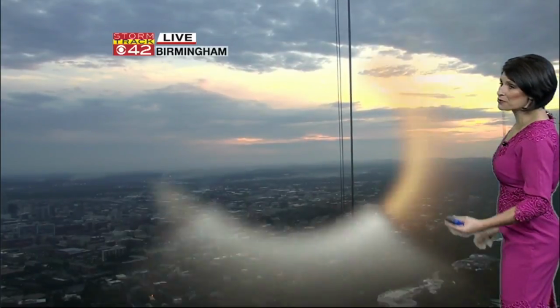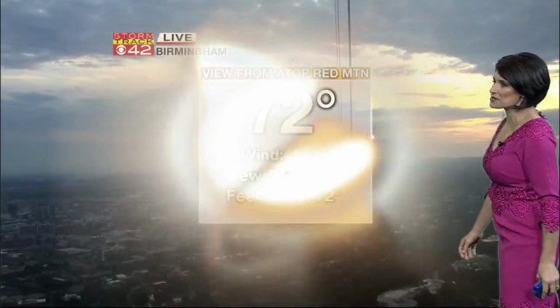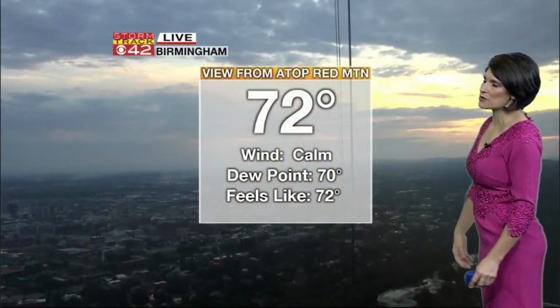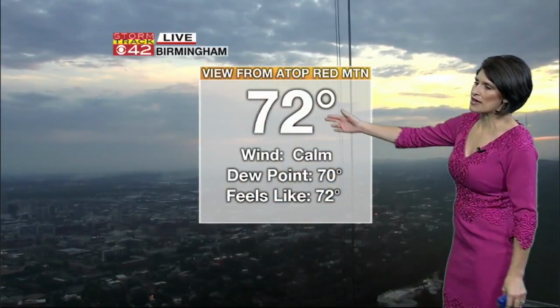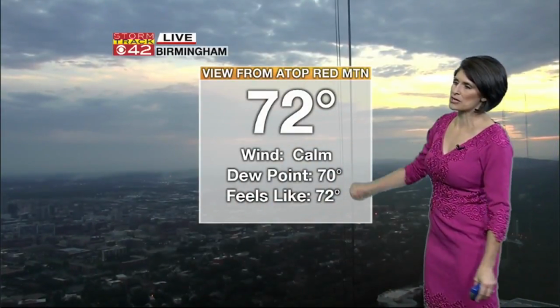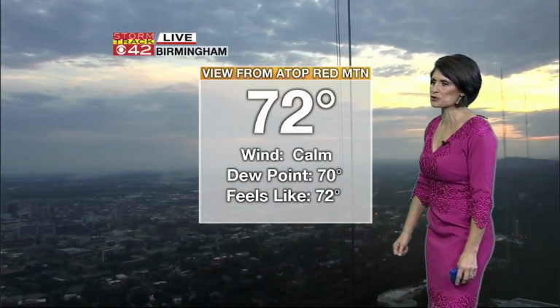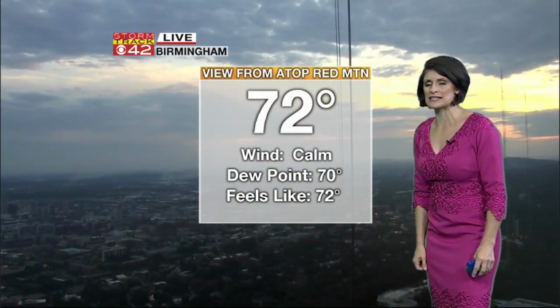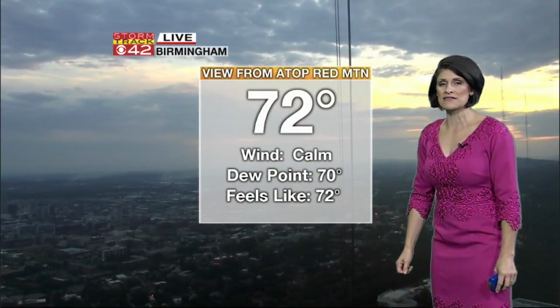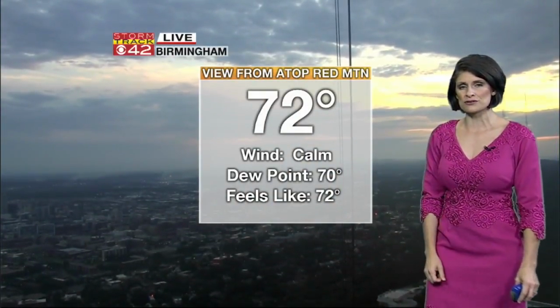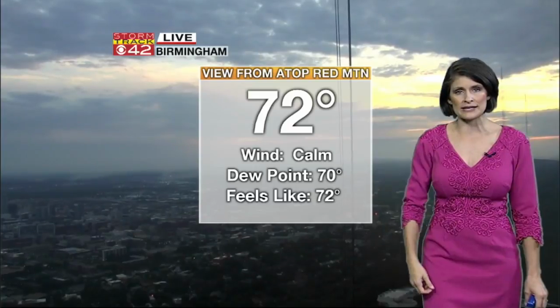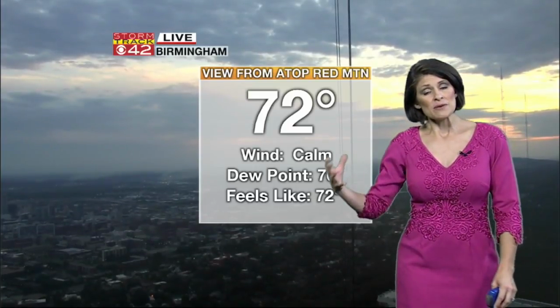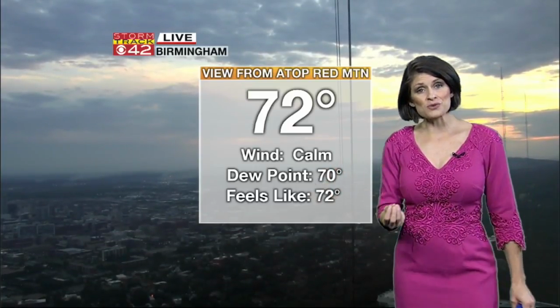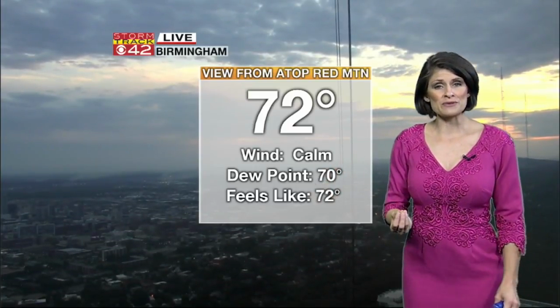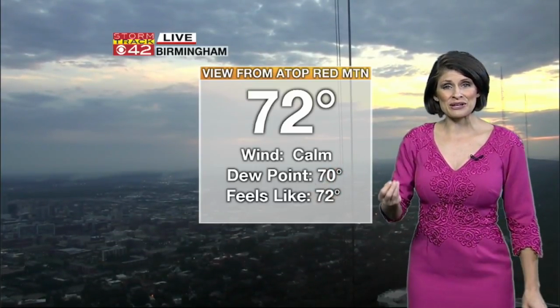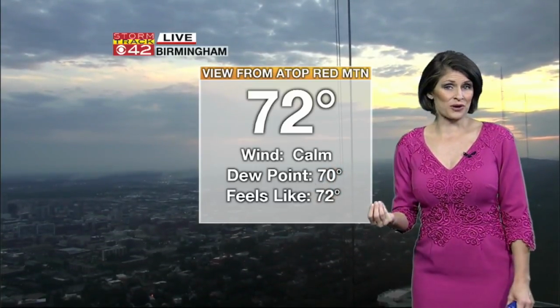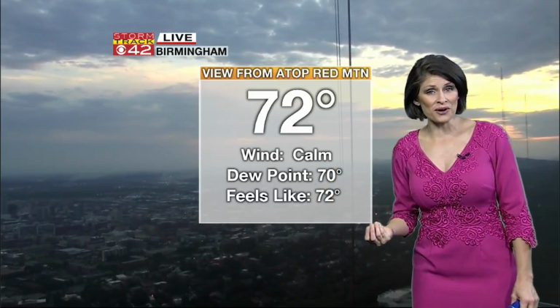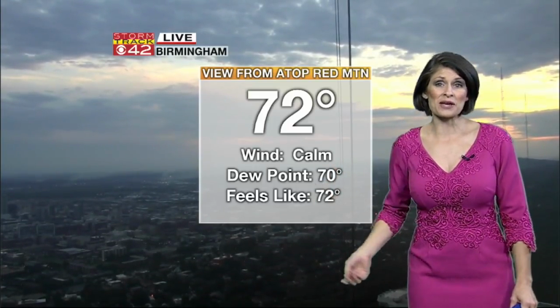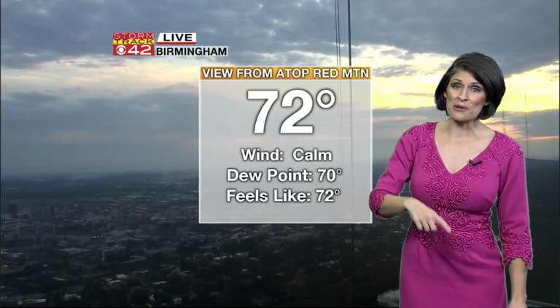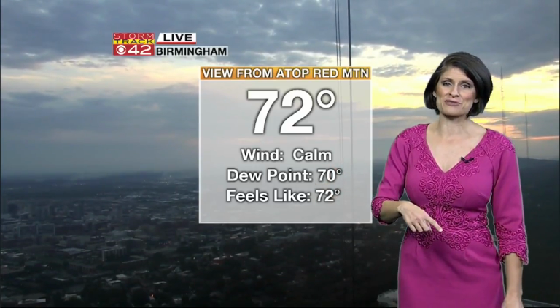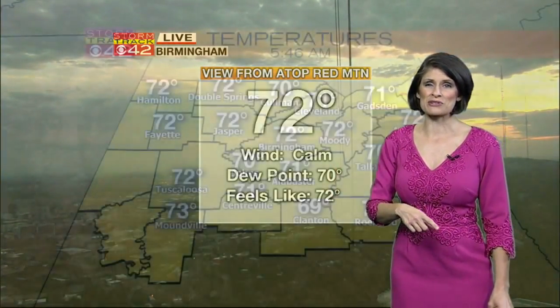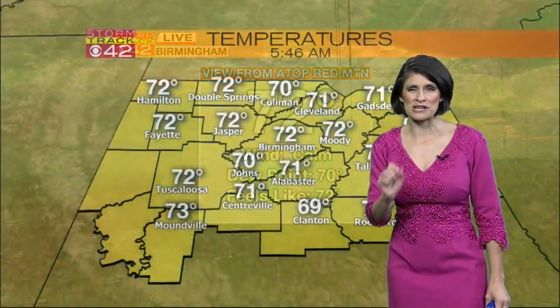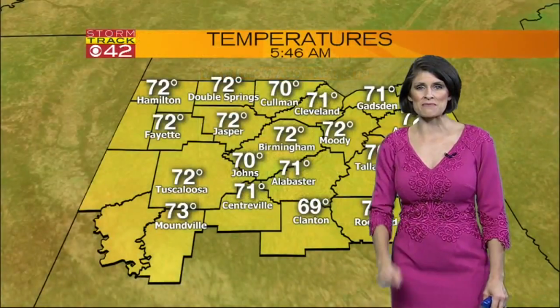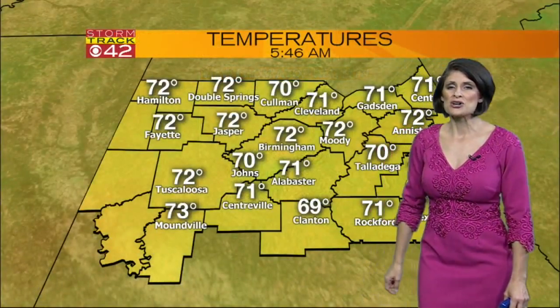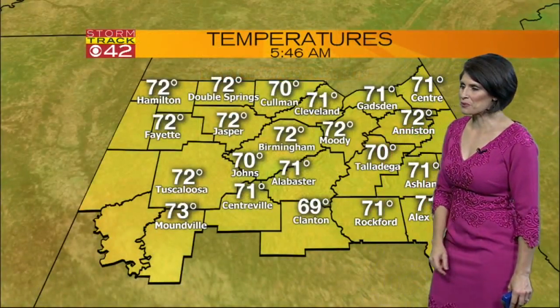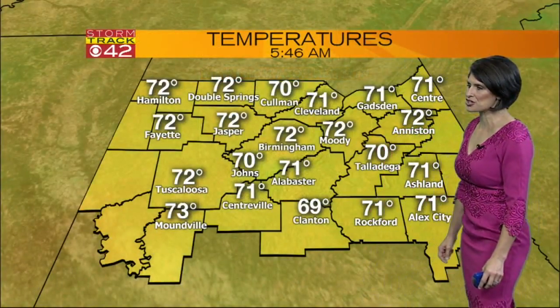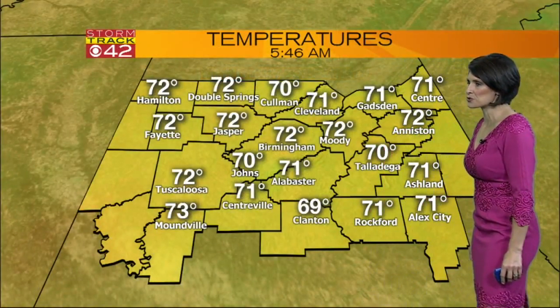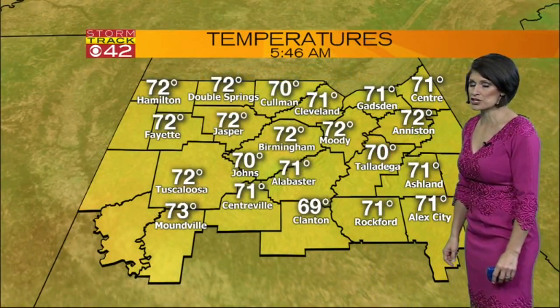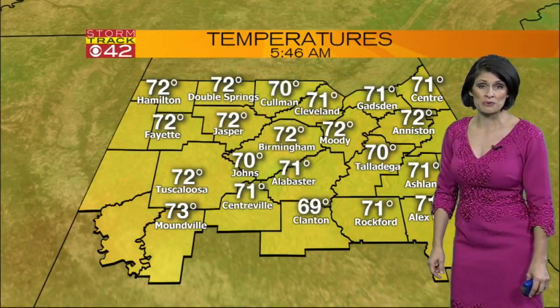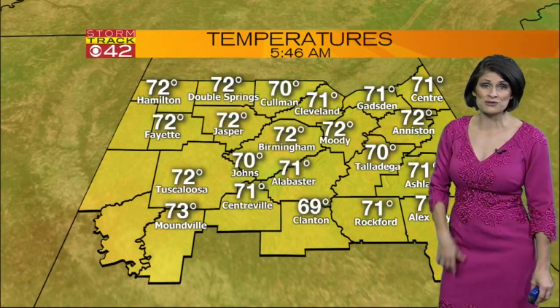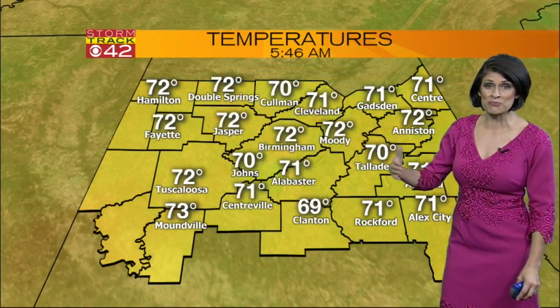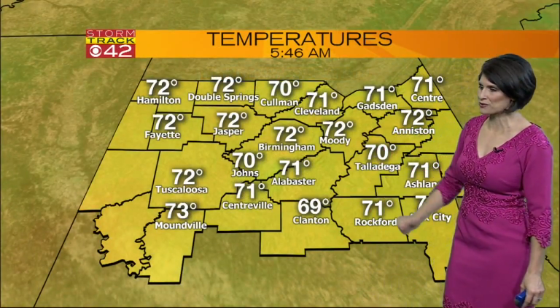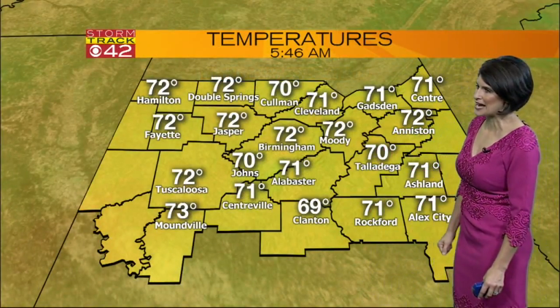Beautiful start to the day in Birmingham, where temperatures are currently sitting at 72 degrees. Because we're going to be dealing with a dry start this morning but followed by afternoon showers and storms, I recommend grabbing the rain gear as you head out the door this morning. You could be putting it to use at some point throughout the day.